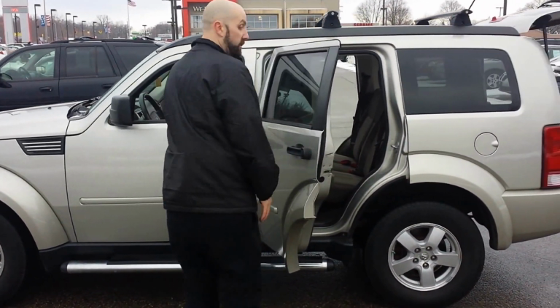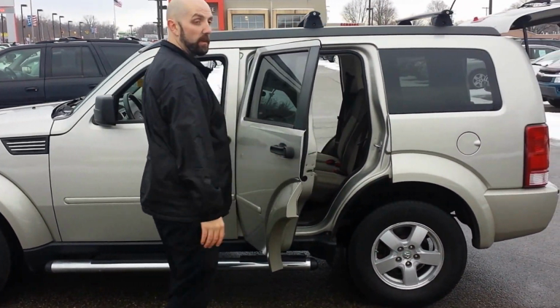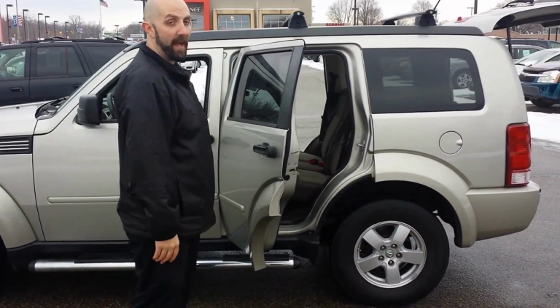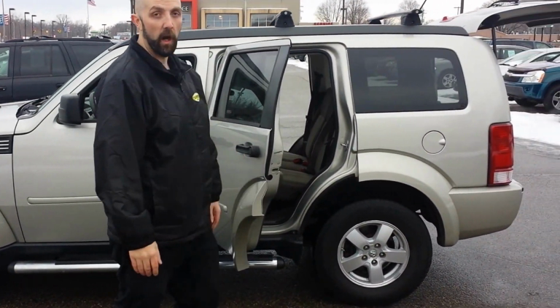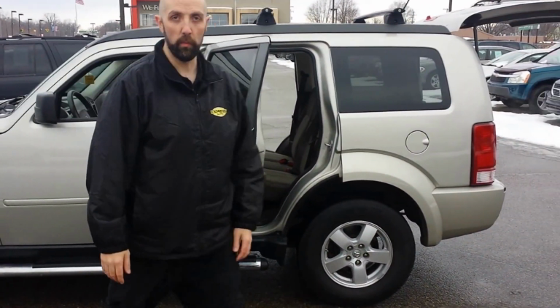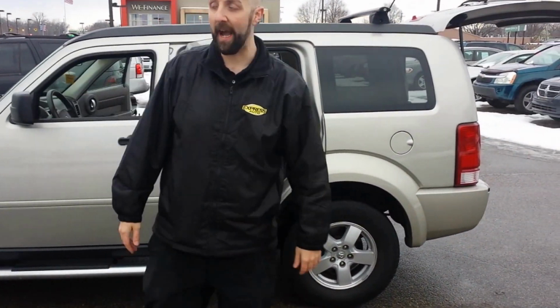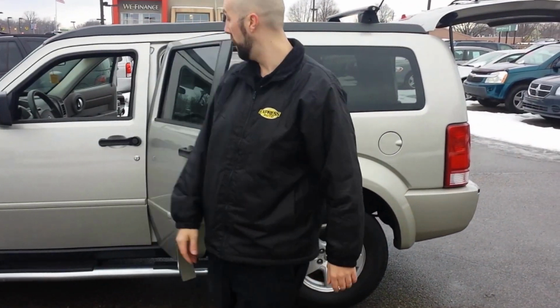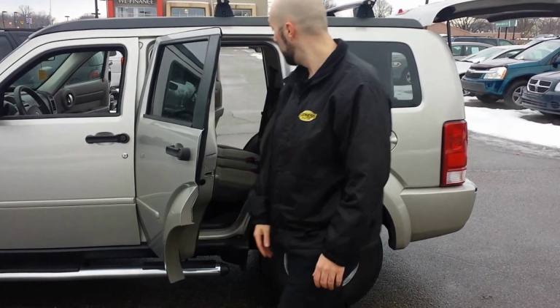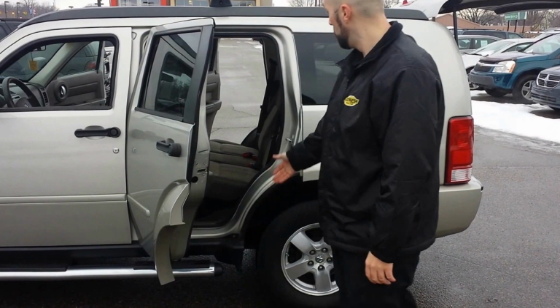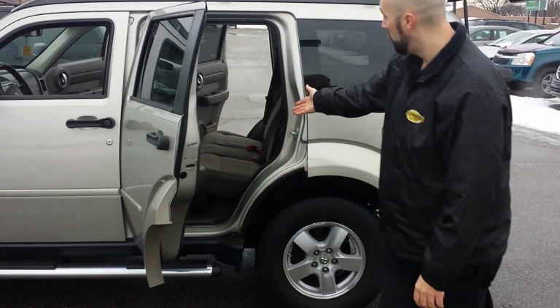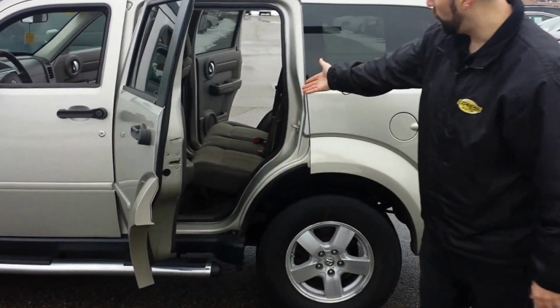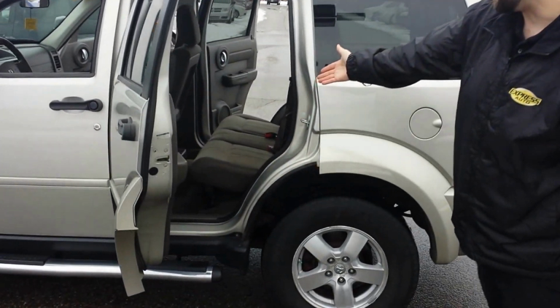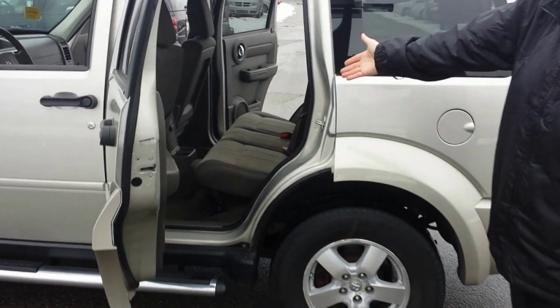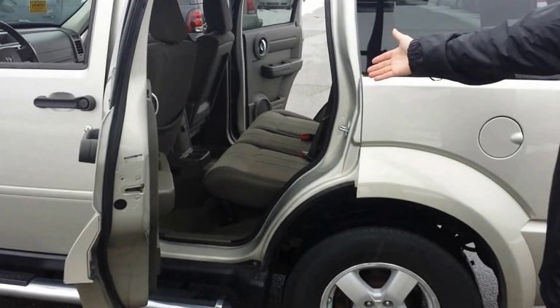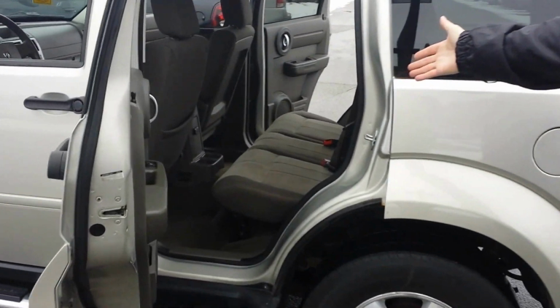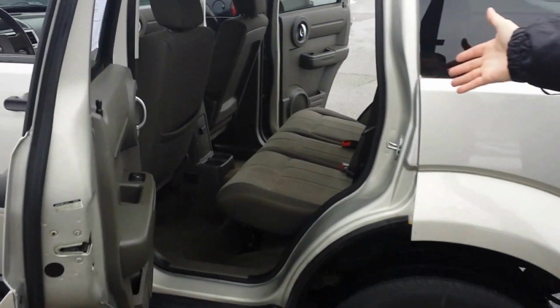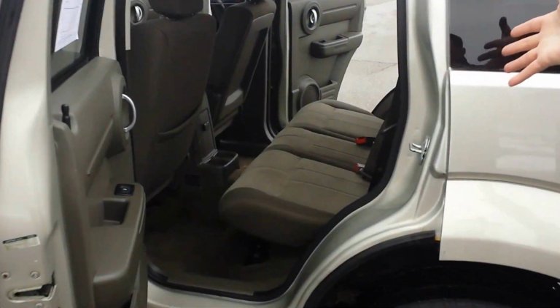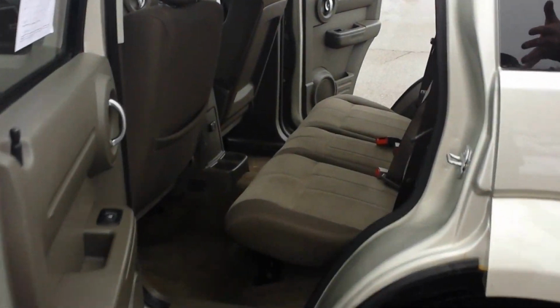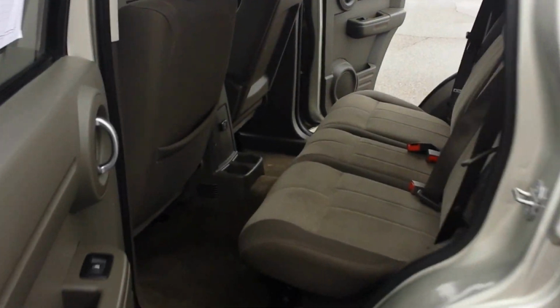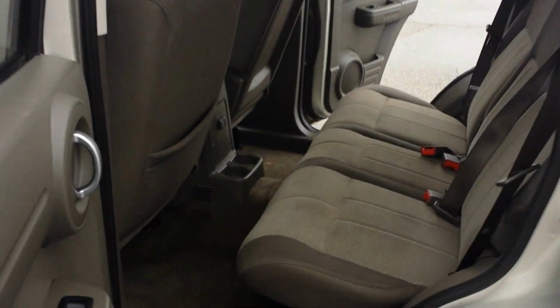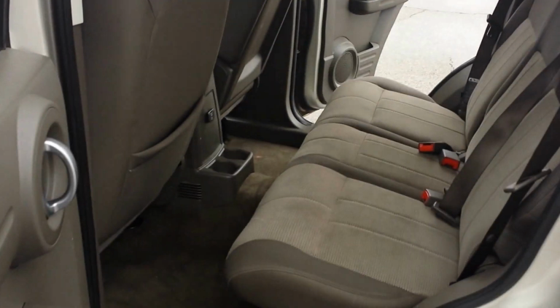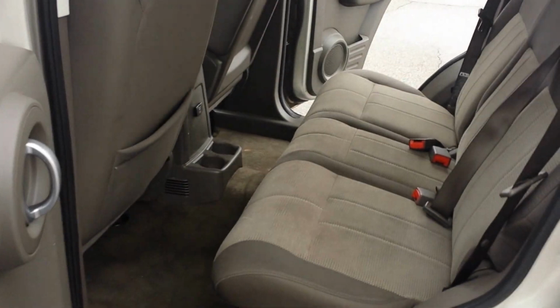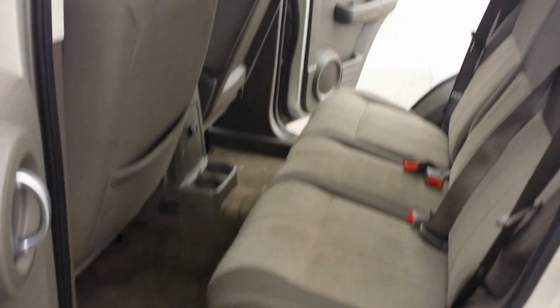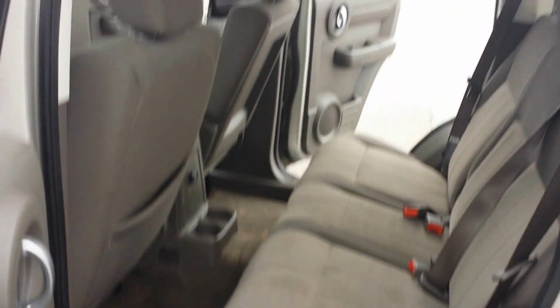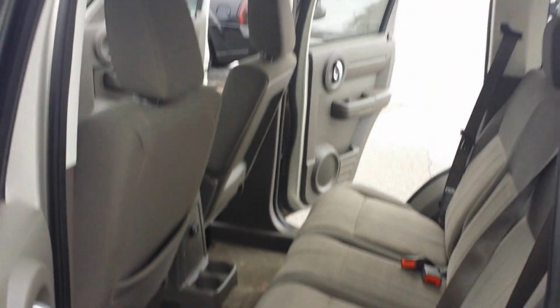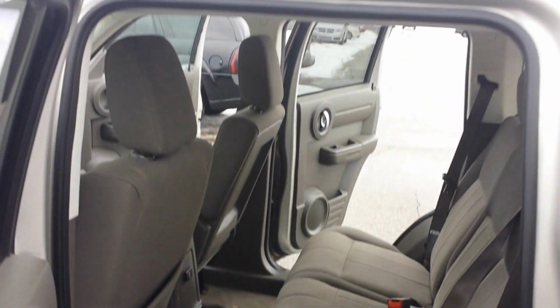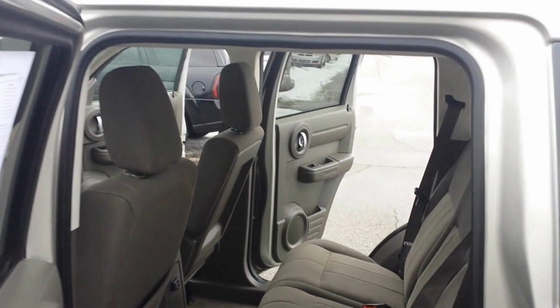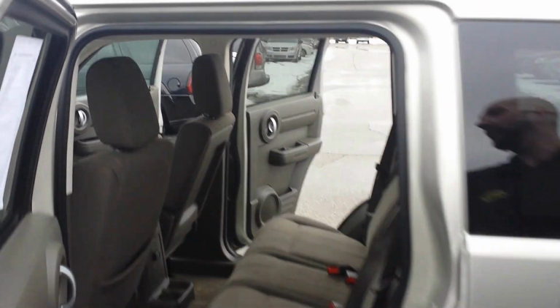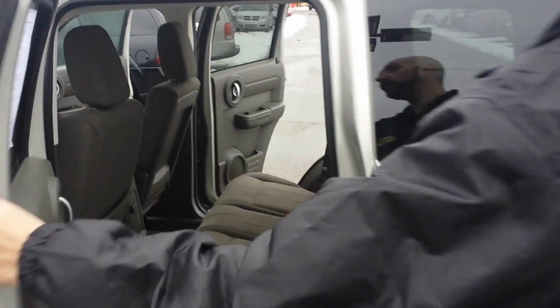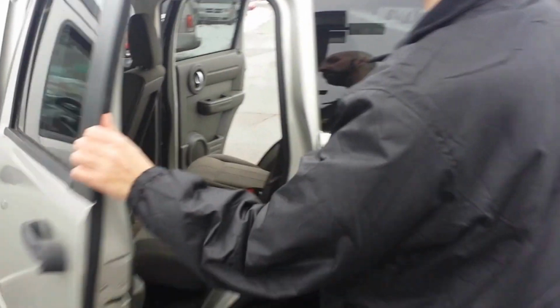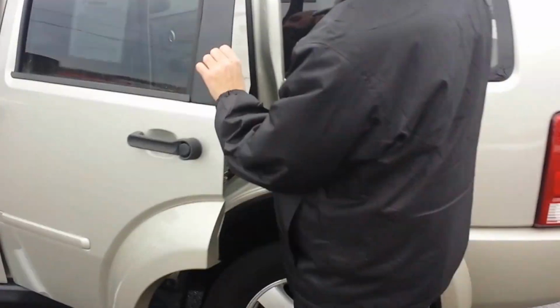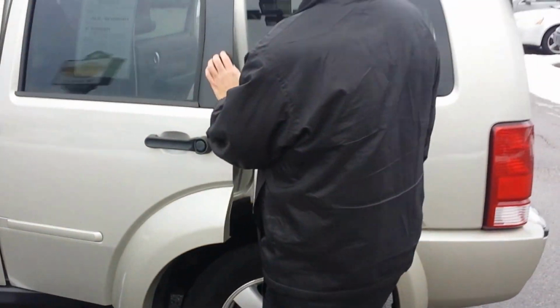Let me show you the back and all the room we got. I'm seven feet tall — I can fit five of me in here. Roomie, nice and roomie. I love what this vehicle does.